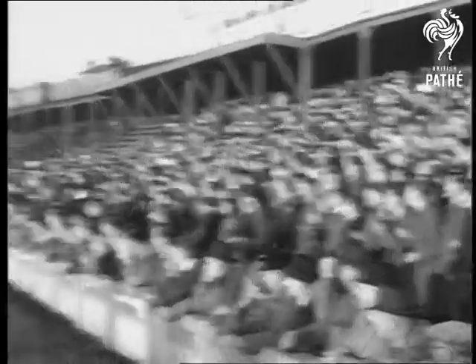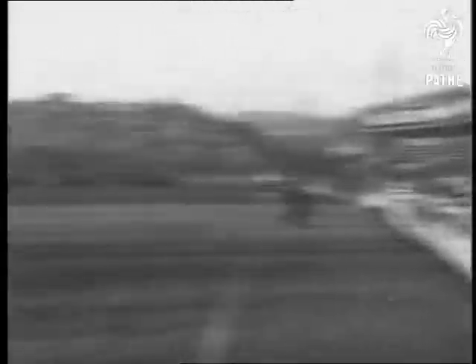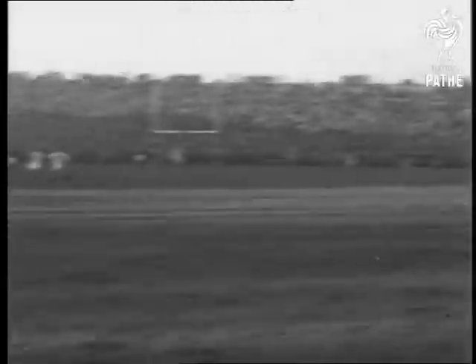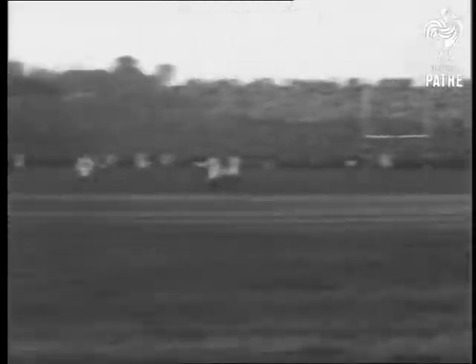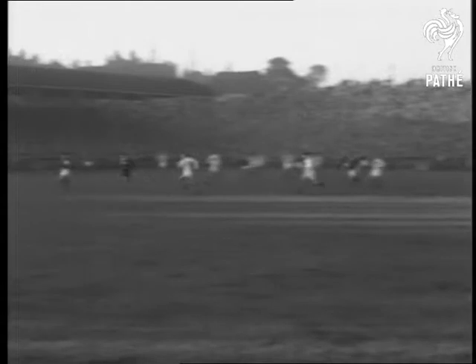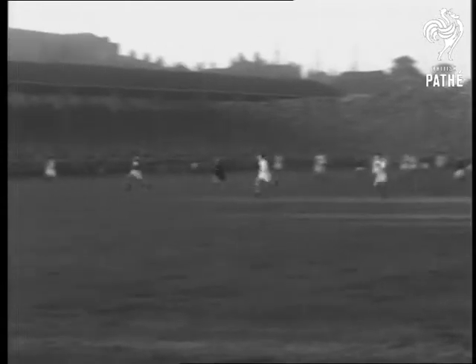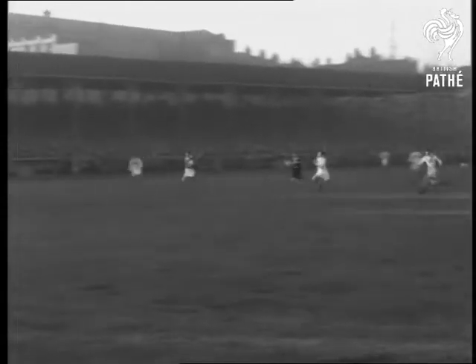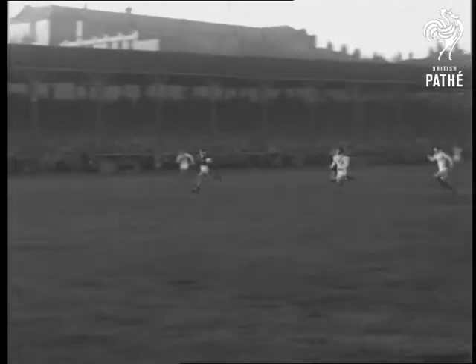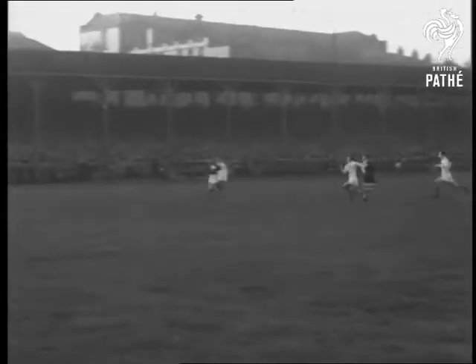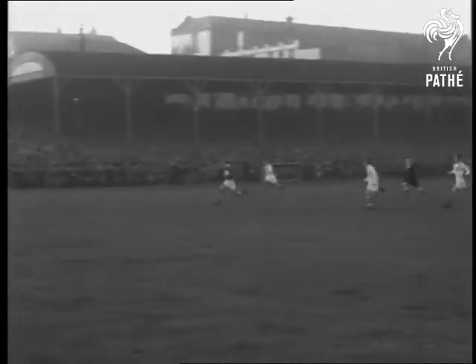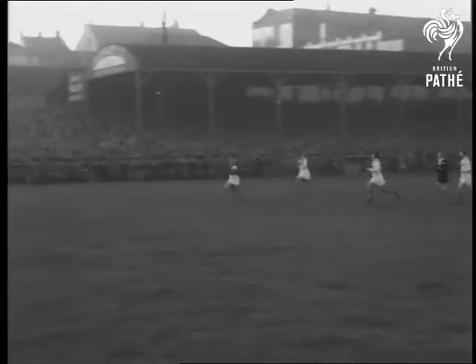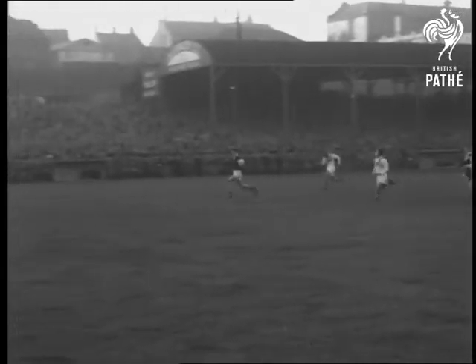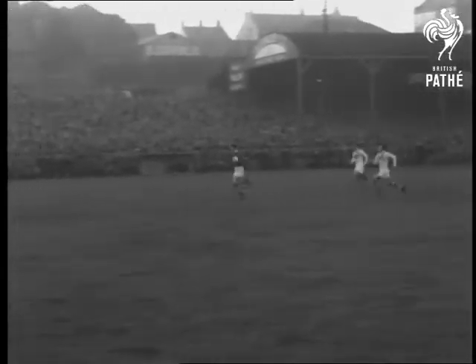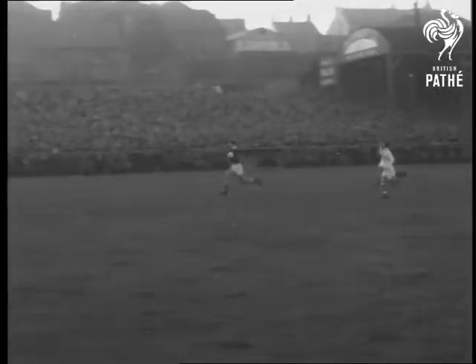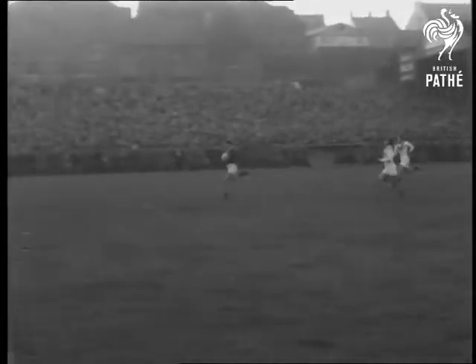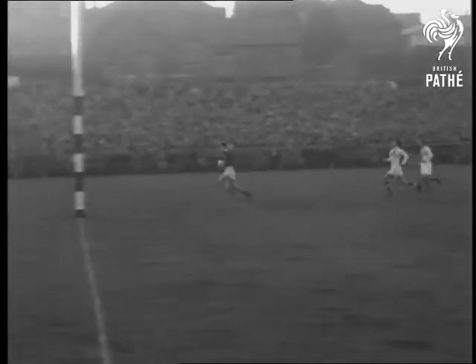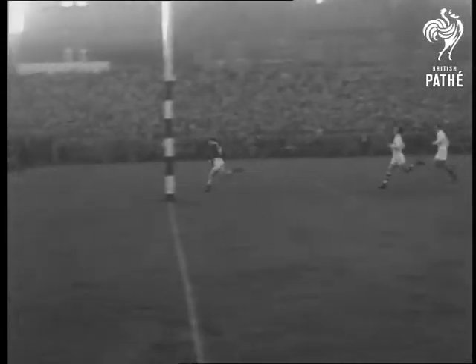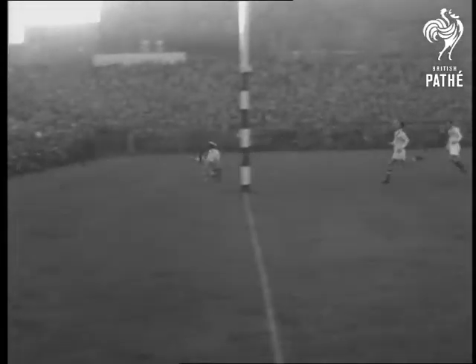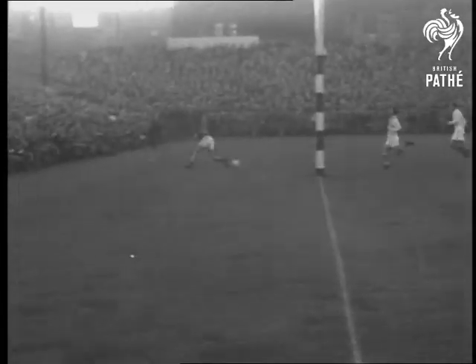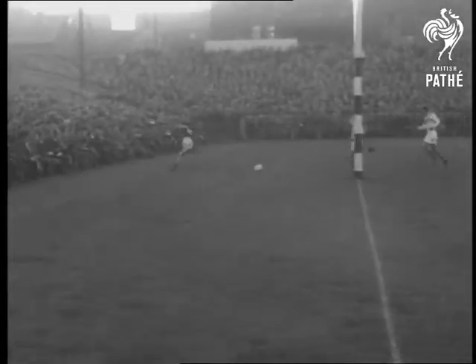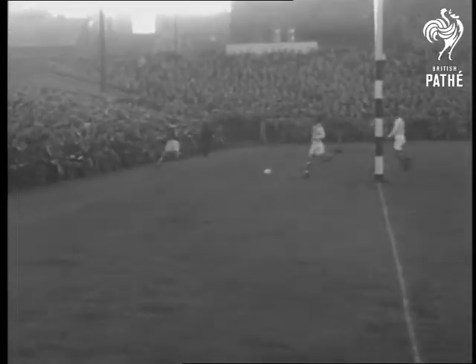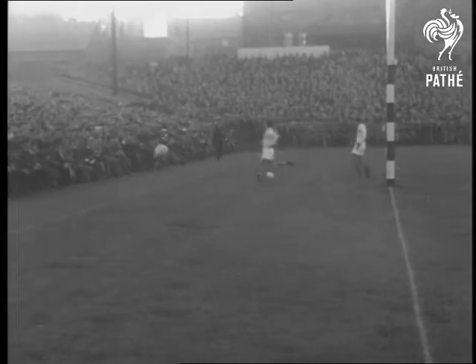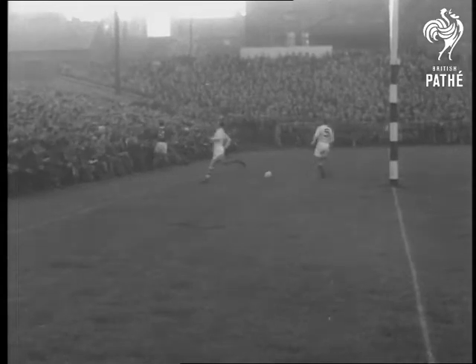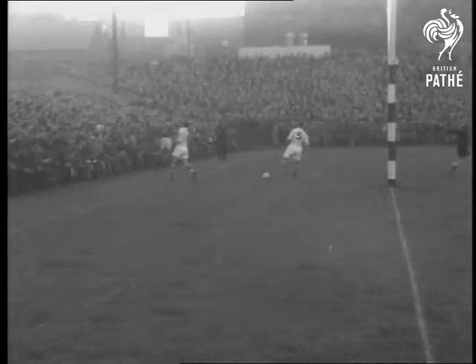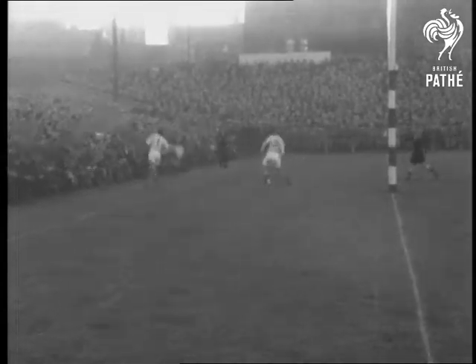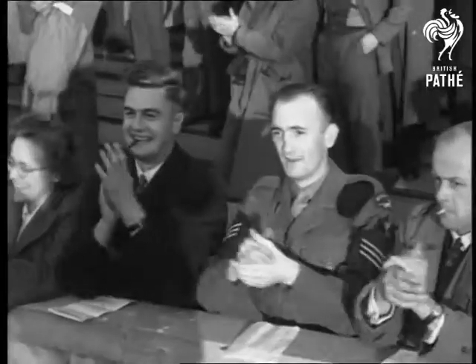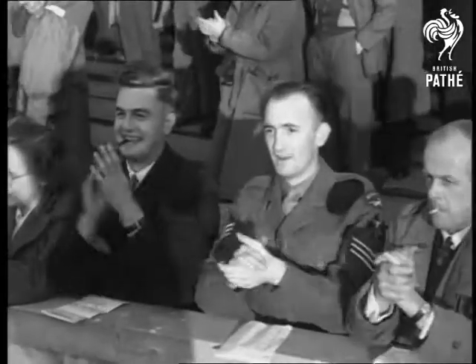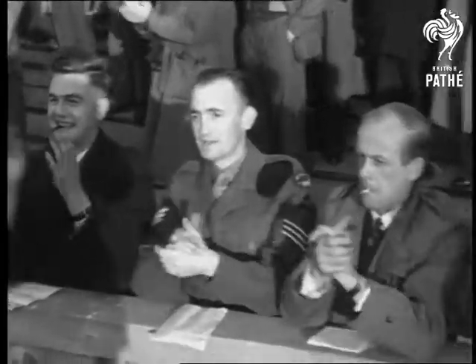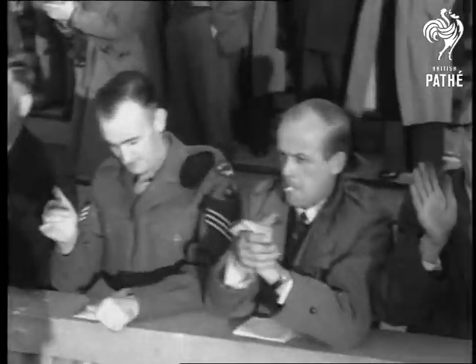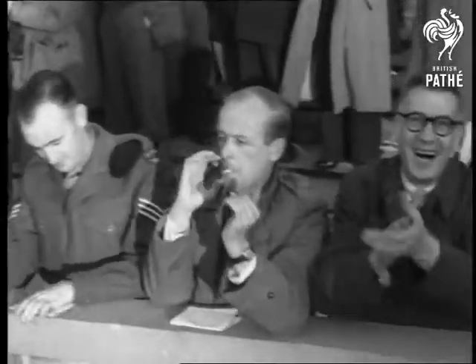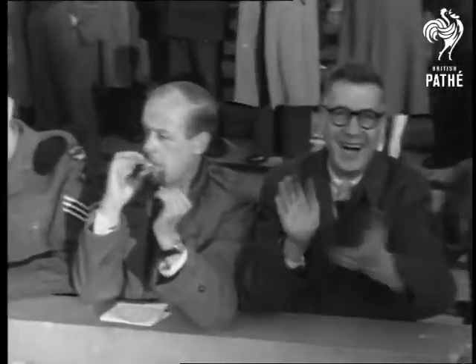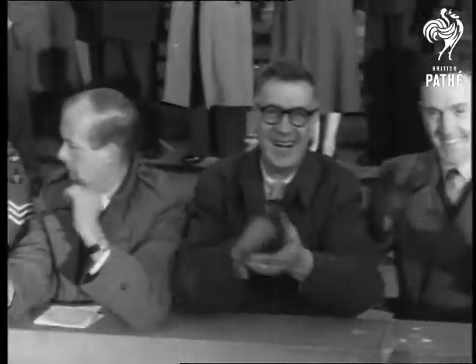But back come the Welshmen and Lambert's making a 75-yard run to give his team their first try today. At half time, the score is England 13, Wales 5.